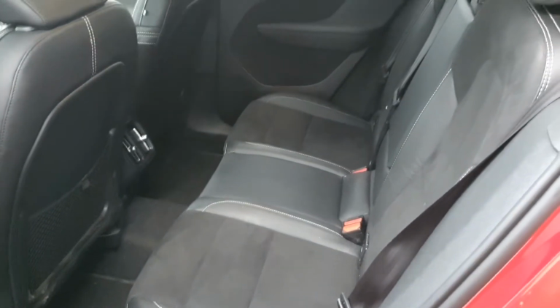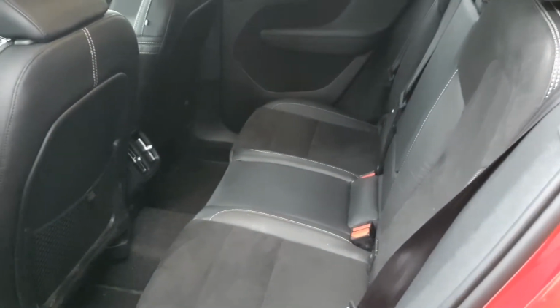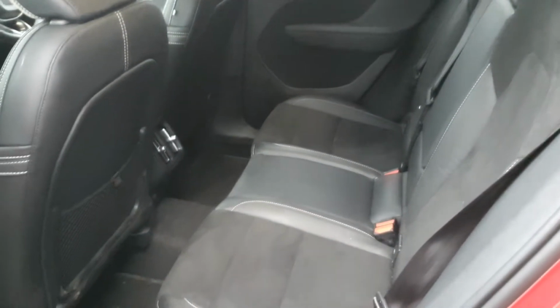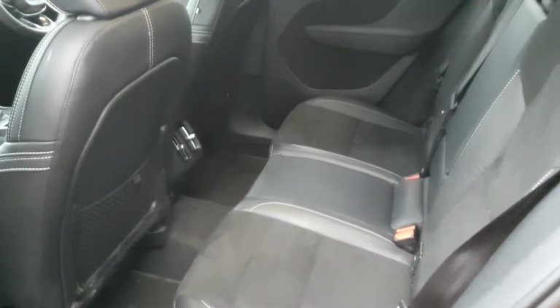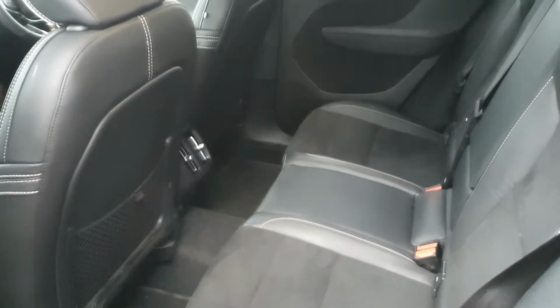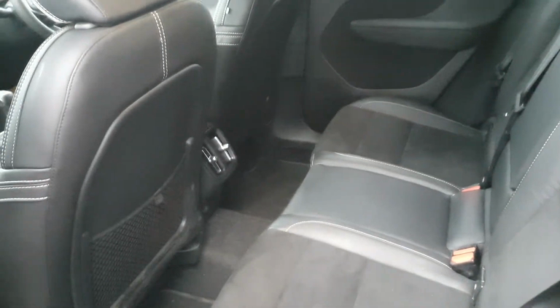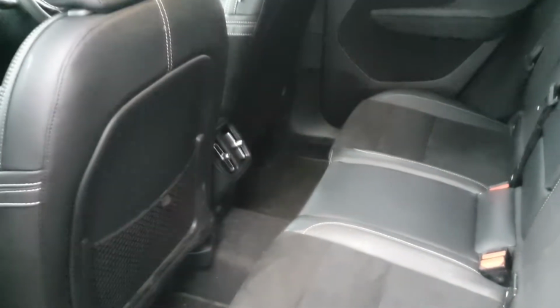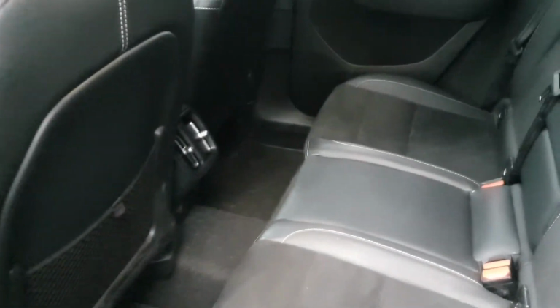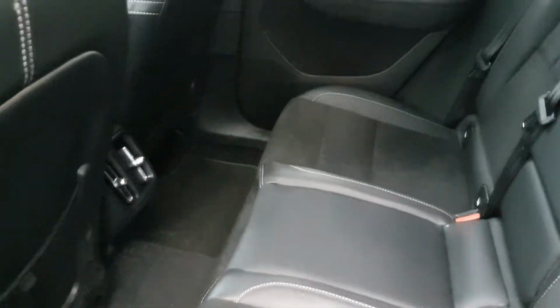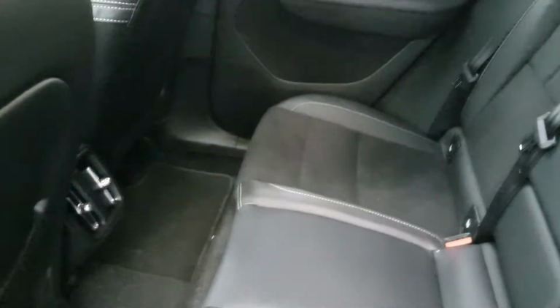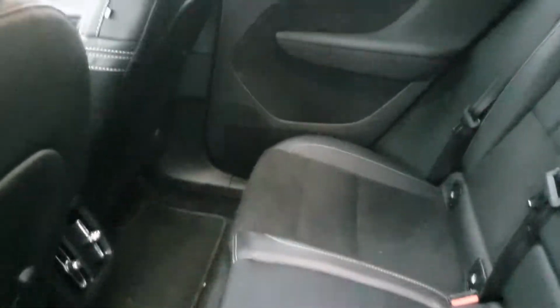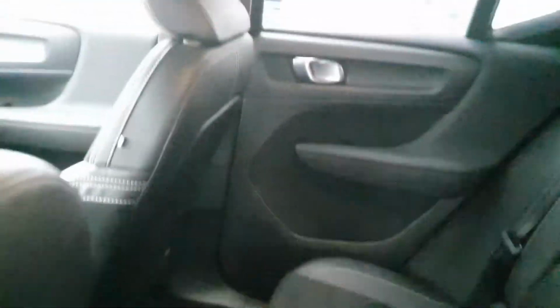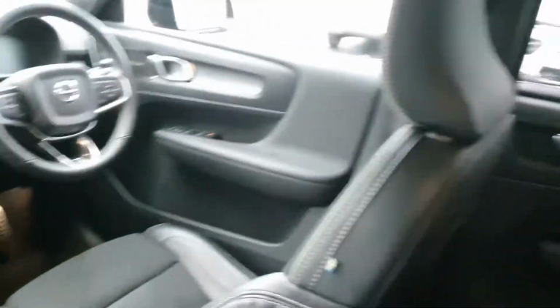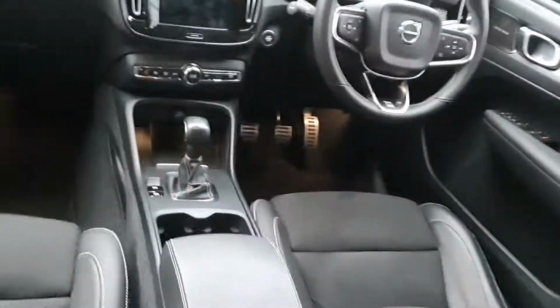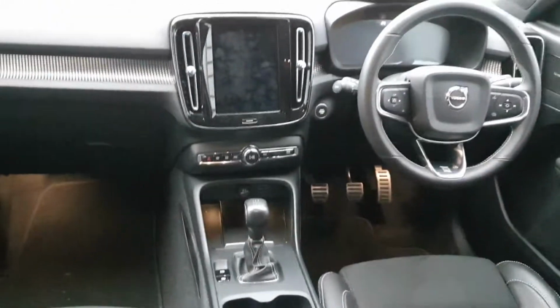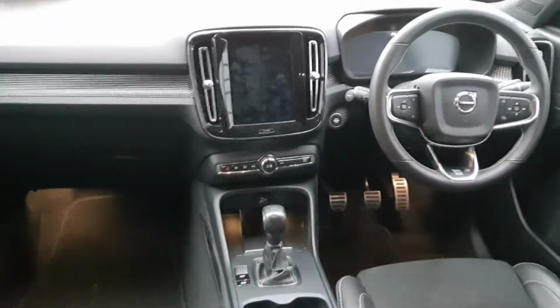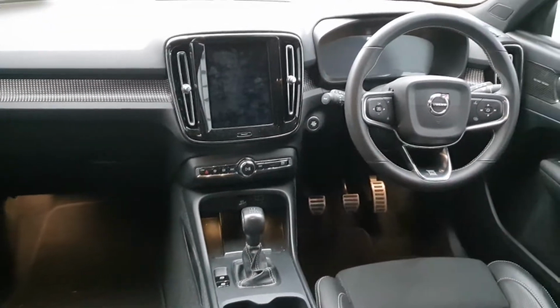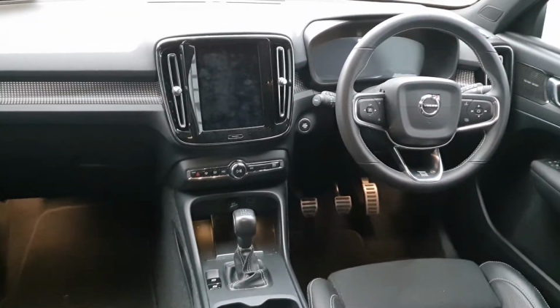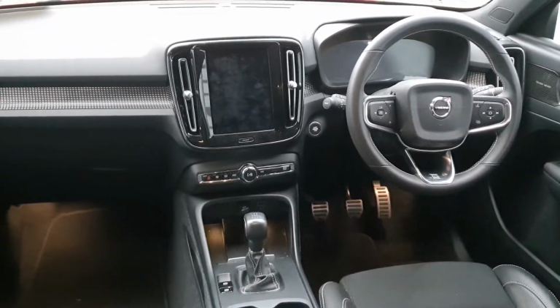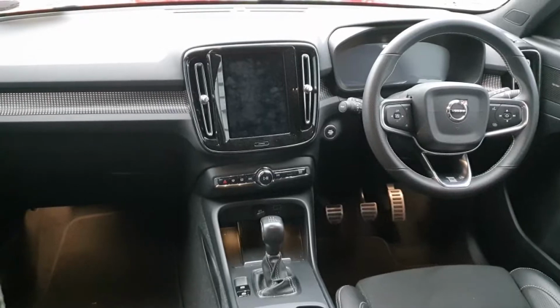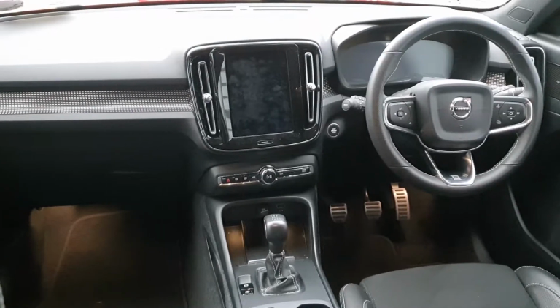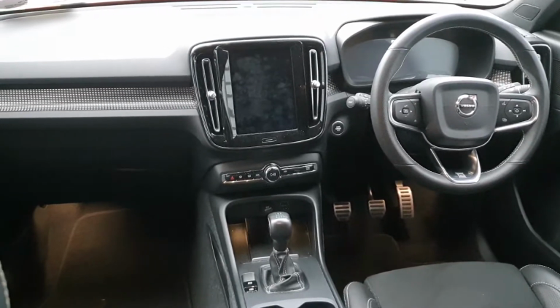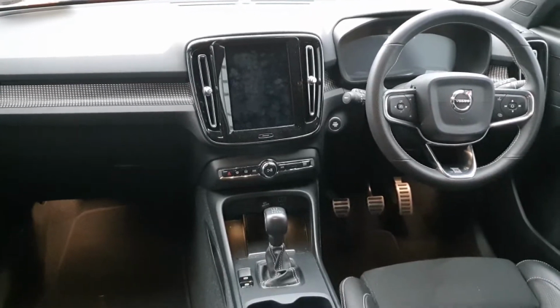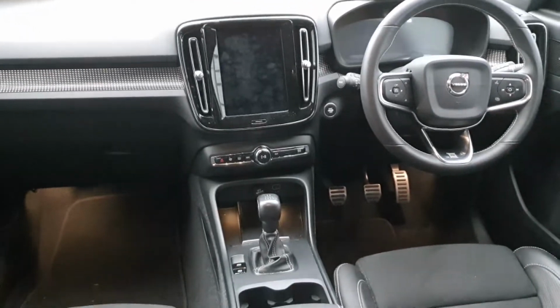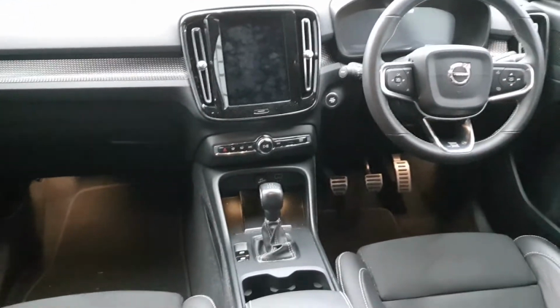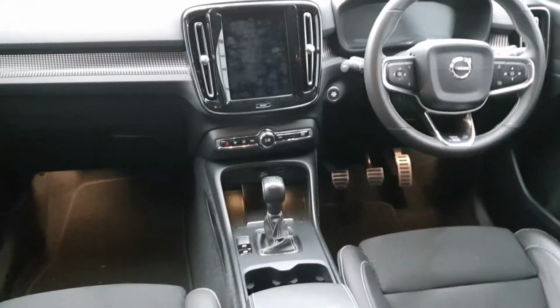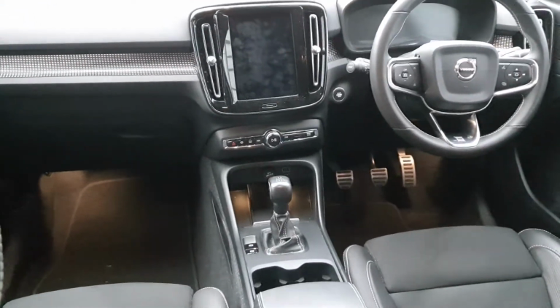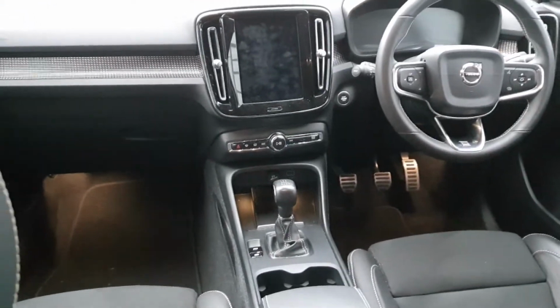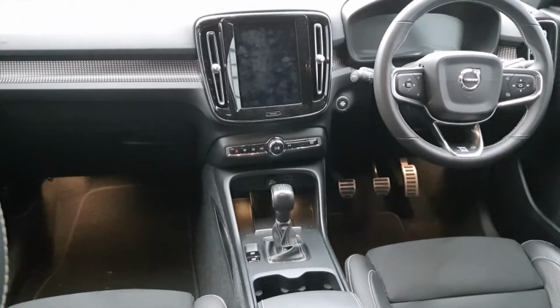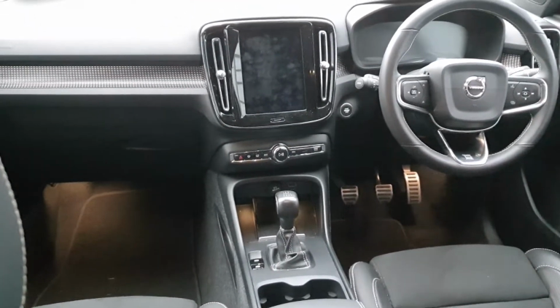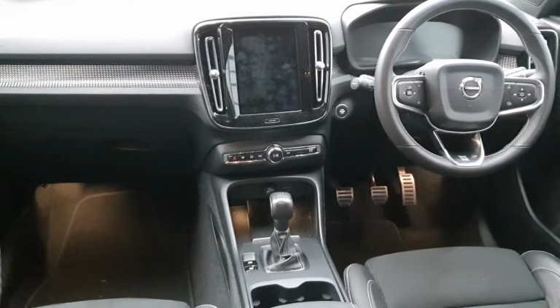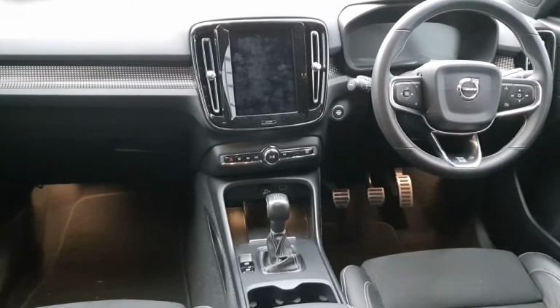Moving into the rear of the car, we have the half and half Alcantara and leather finish. And moving into the front, the luxury digital cockpit display, Volvo entertainment system, manual transmission, drive mode selector, Volvo on-call and many other Volvo features.